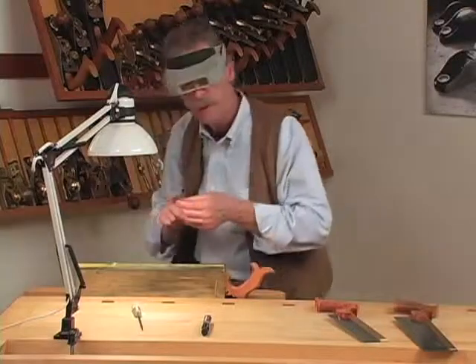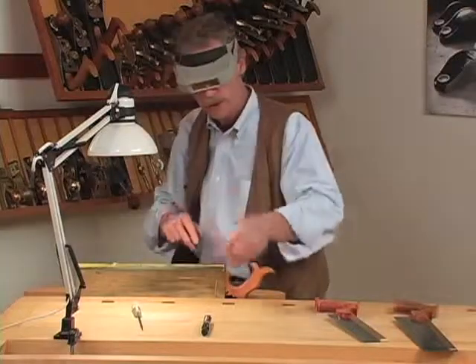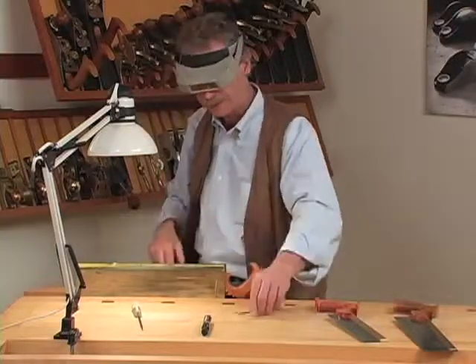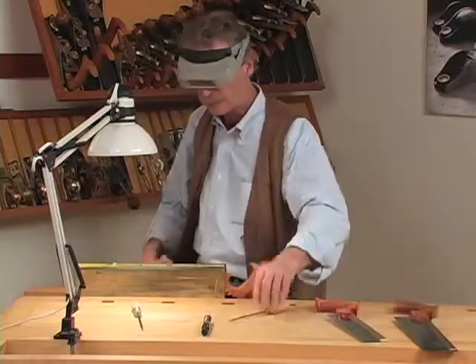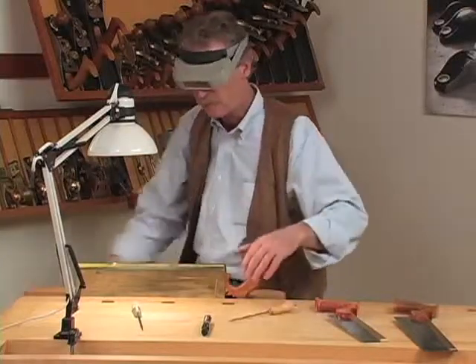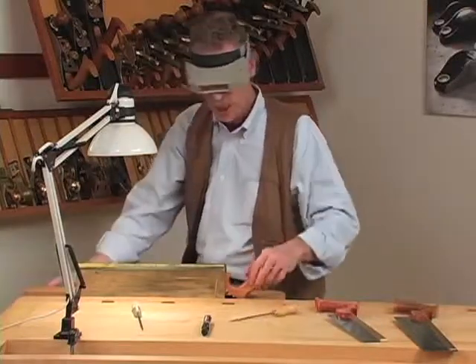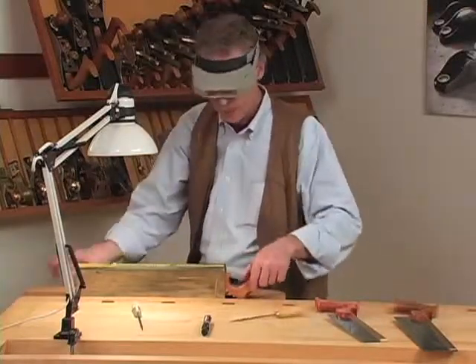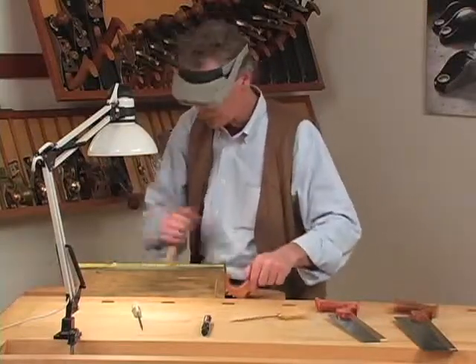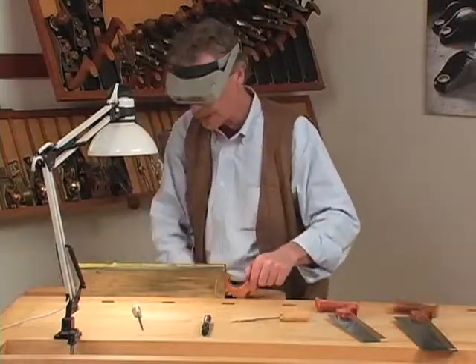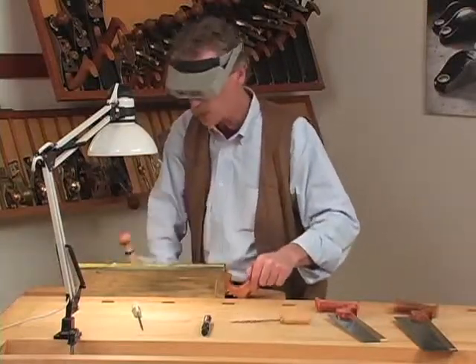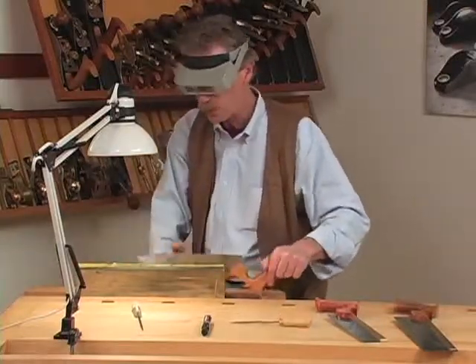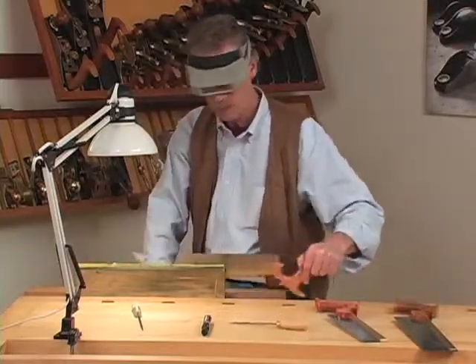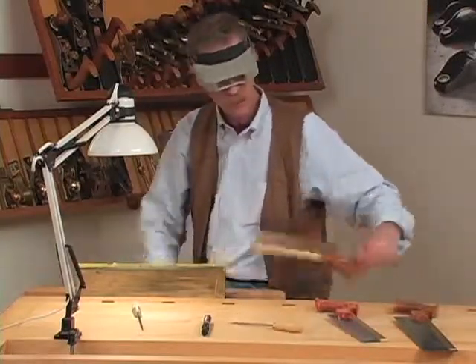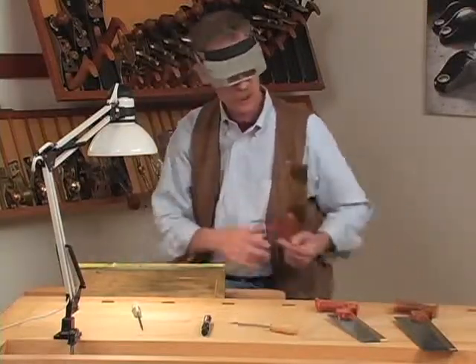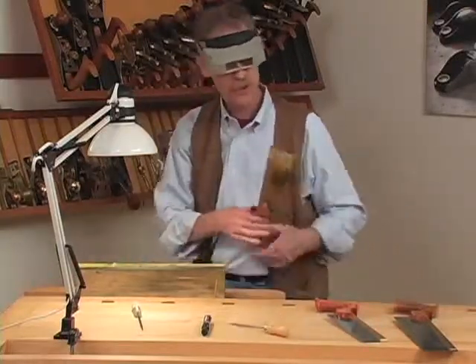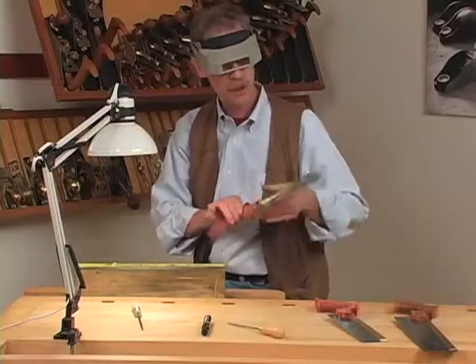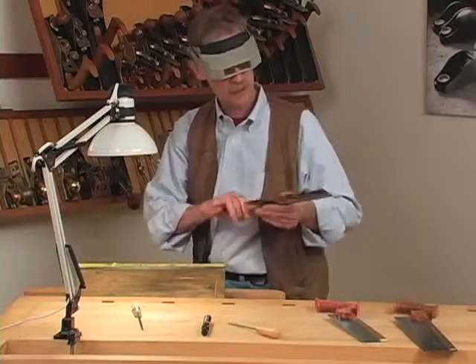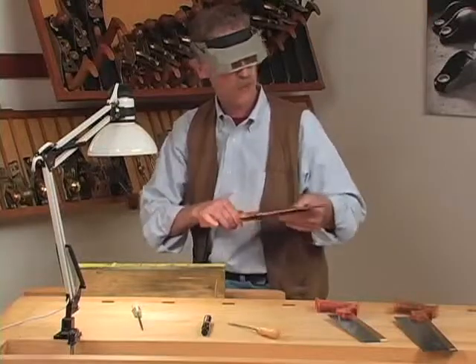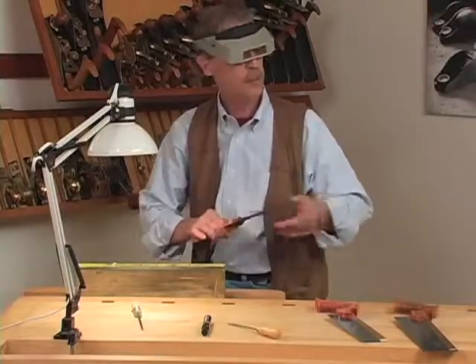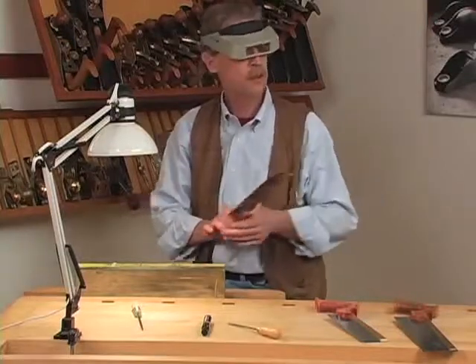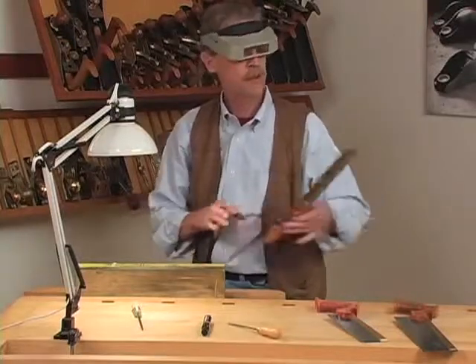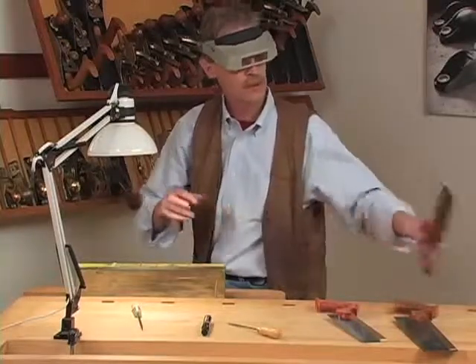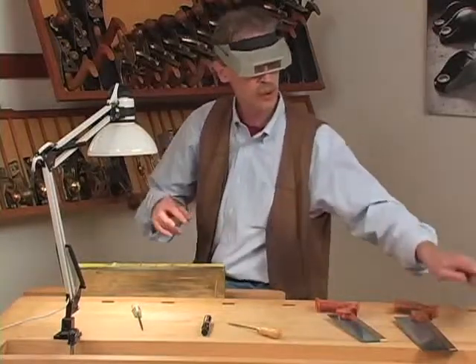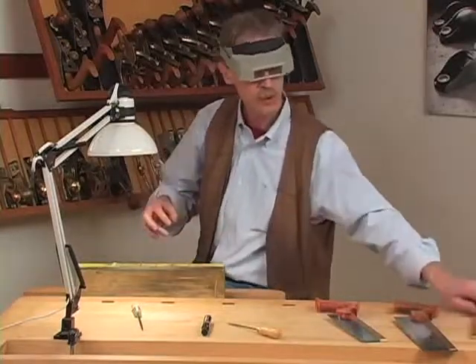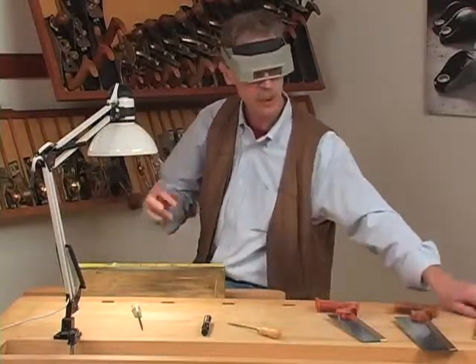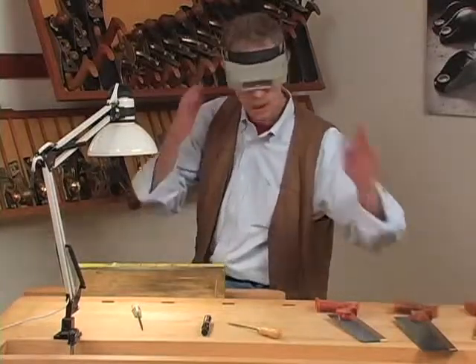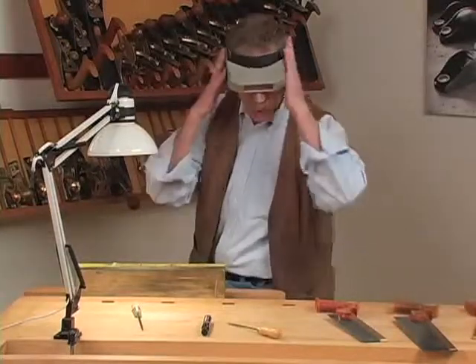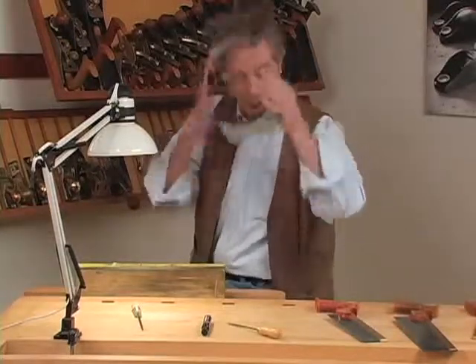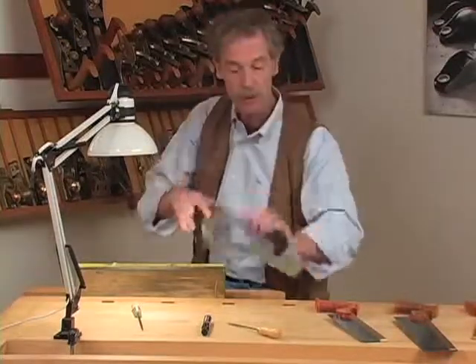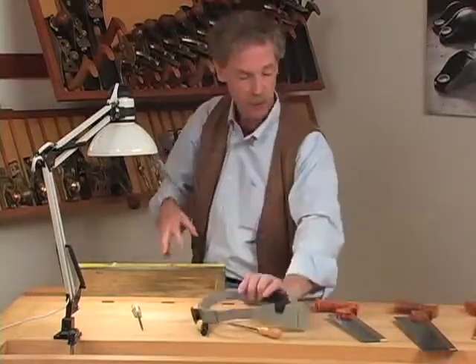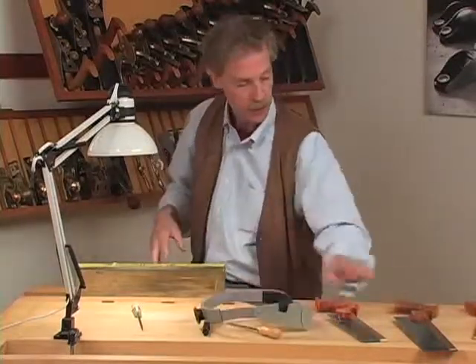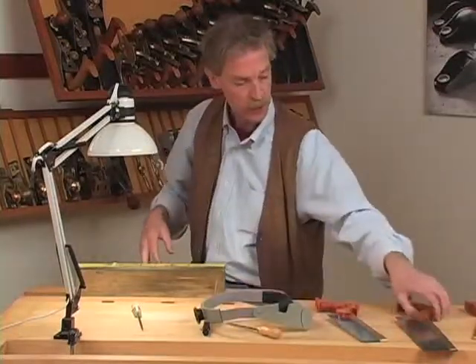There. It's always nice to test cut a saw after you've sharpened it, but first we're going to sharpen the cross-cut saw.